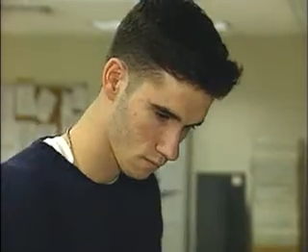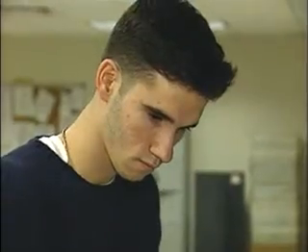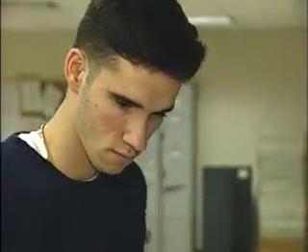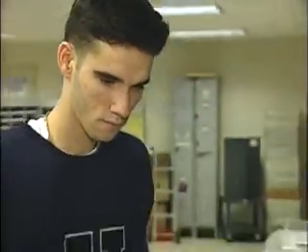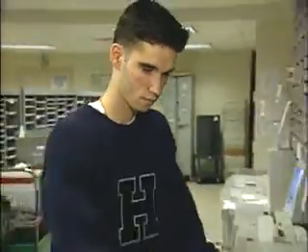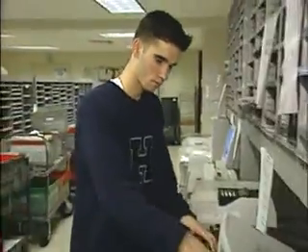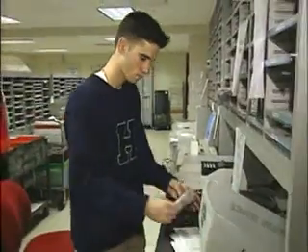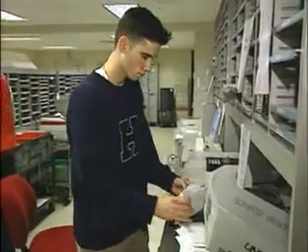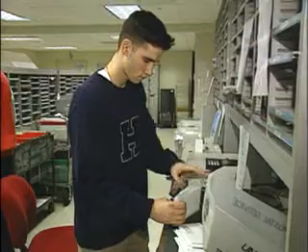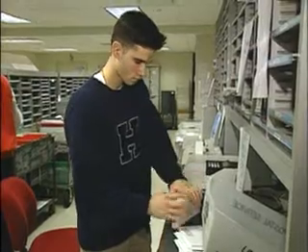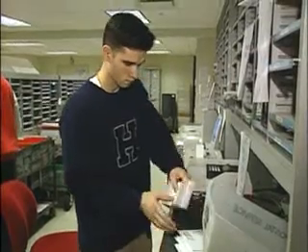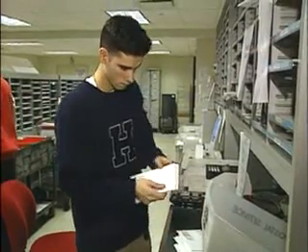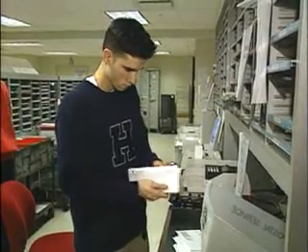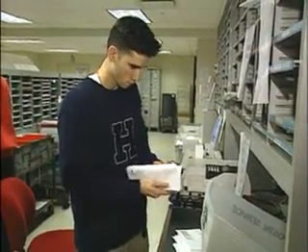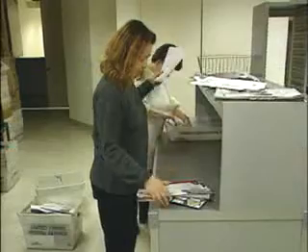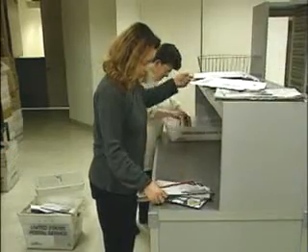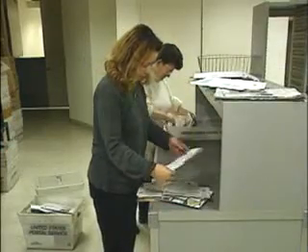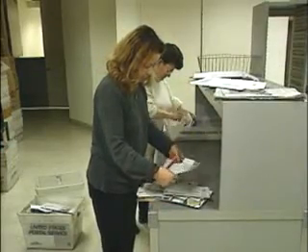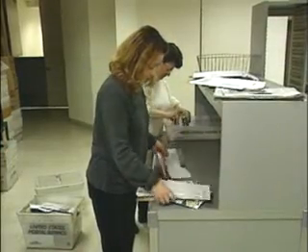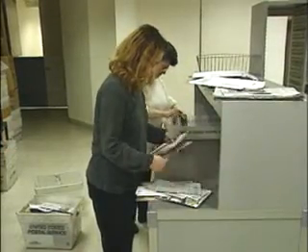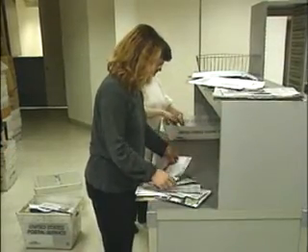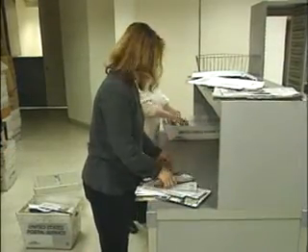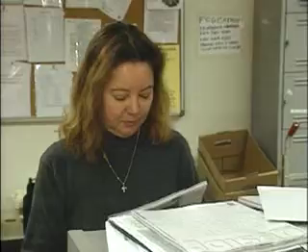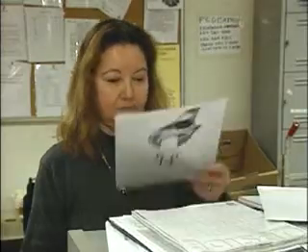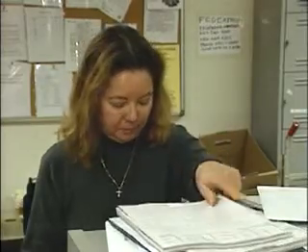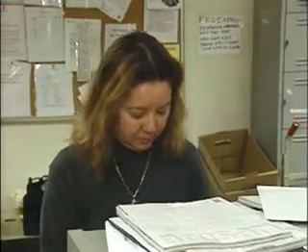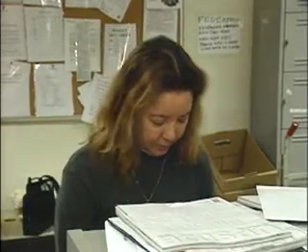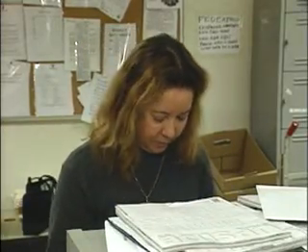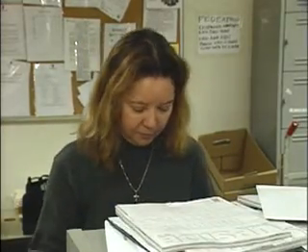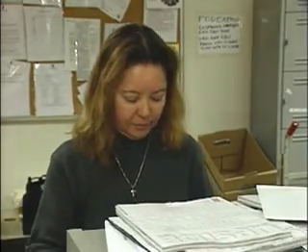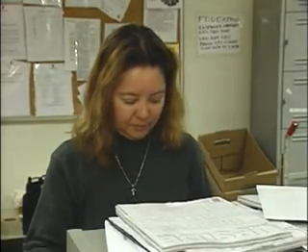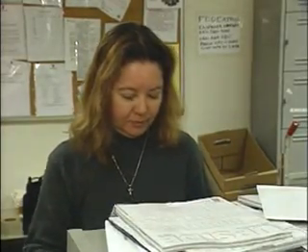Increasingly, they are dependent on computers to keep records and perform other varied tasks. You should be able to read well enough to sort mail, understand where it should be delivered, and what kind of postage is required.